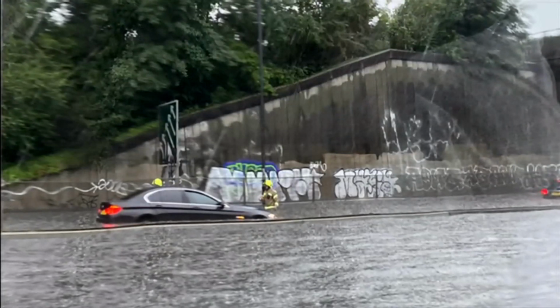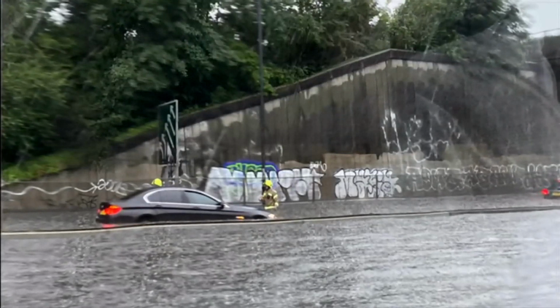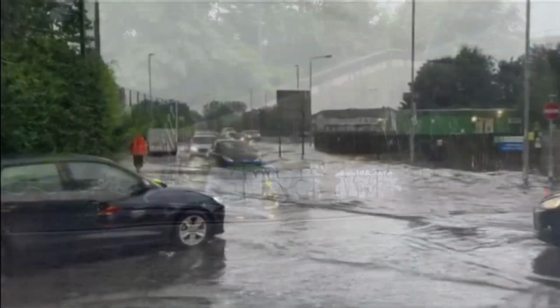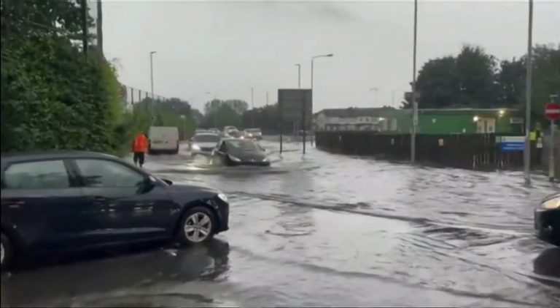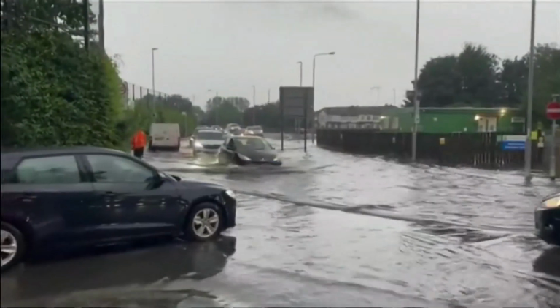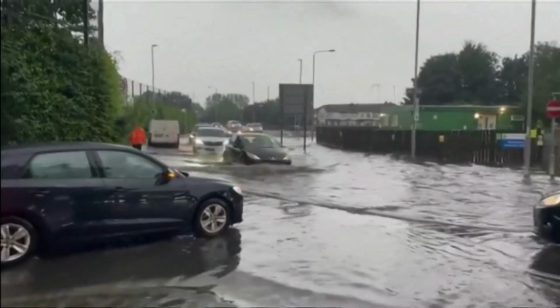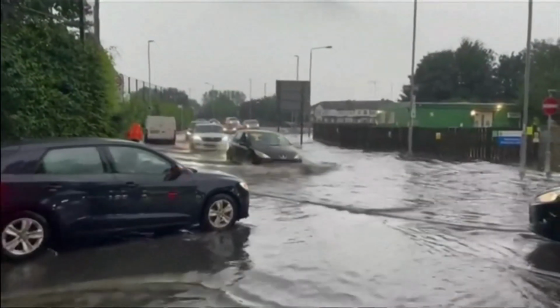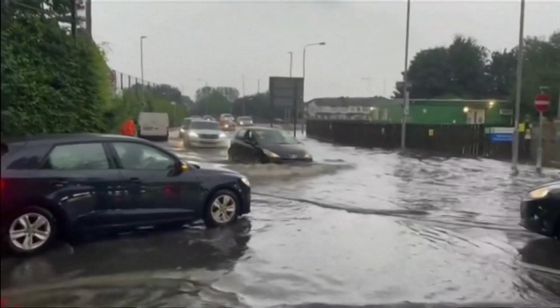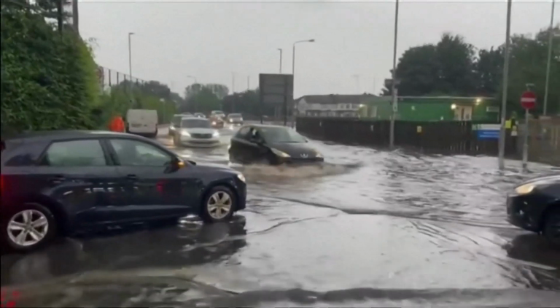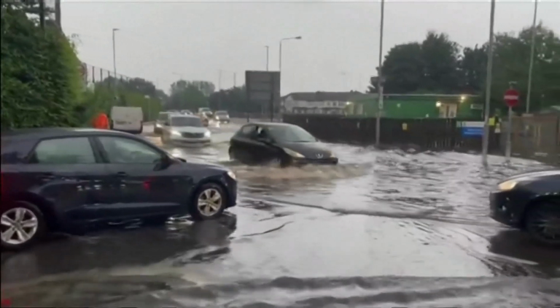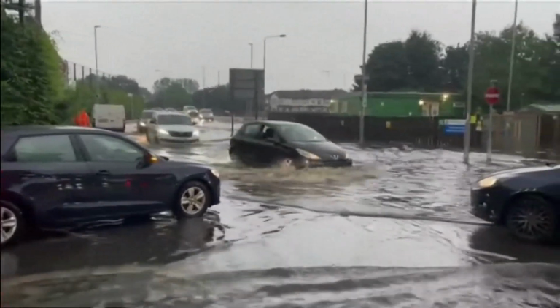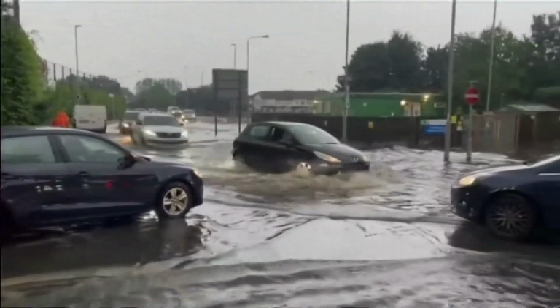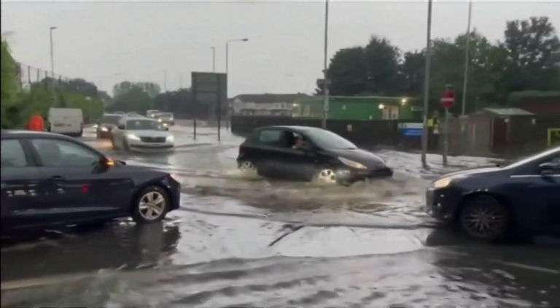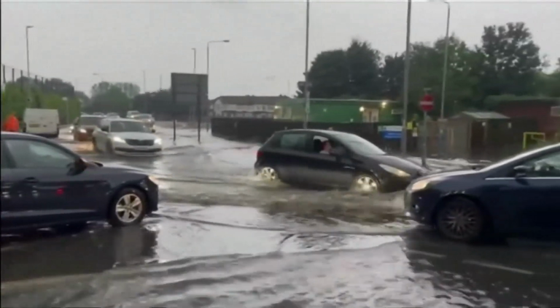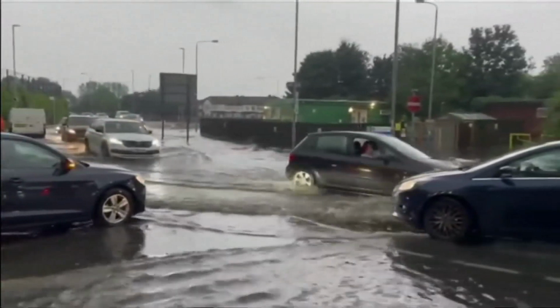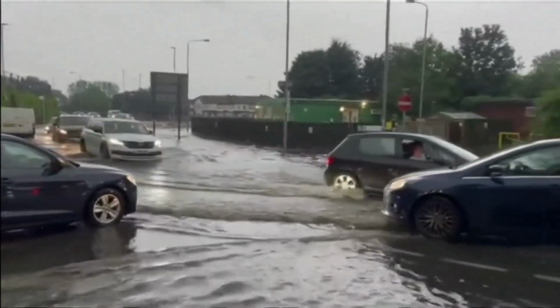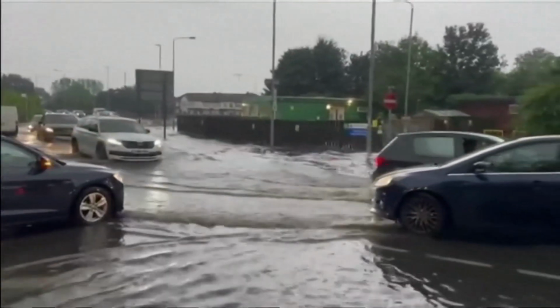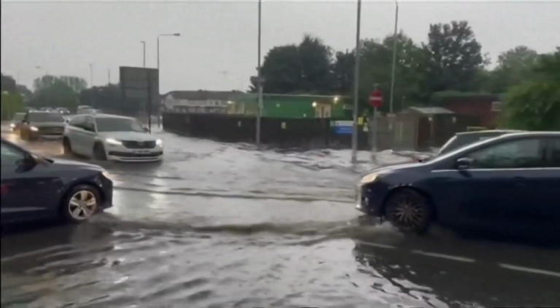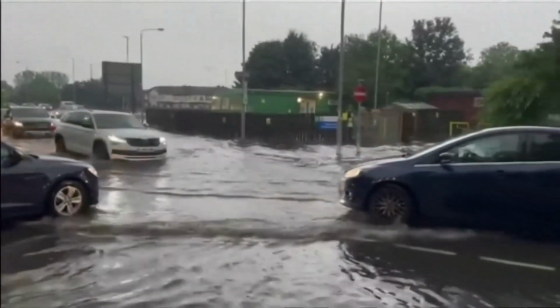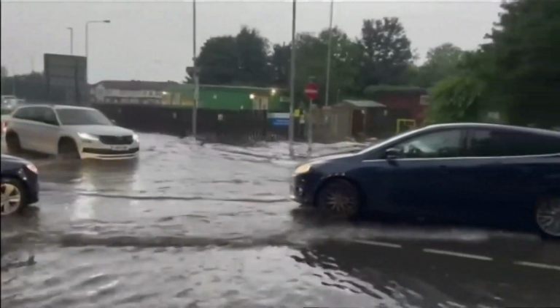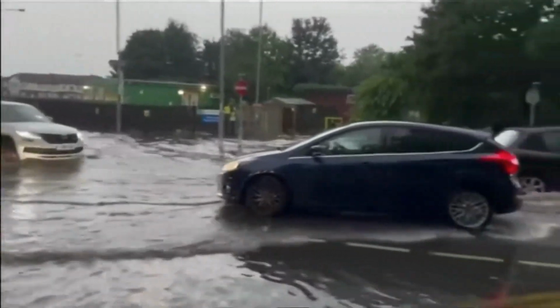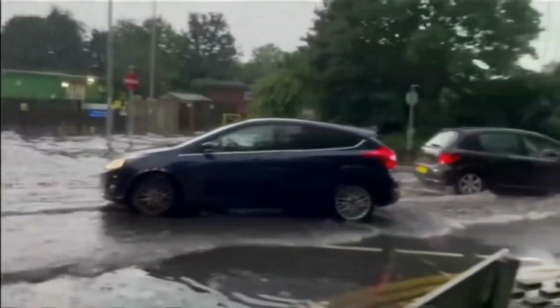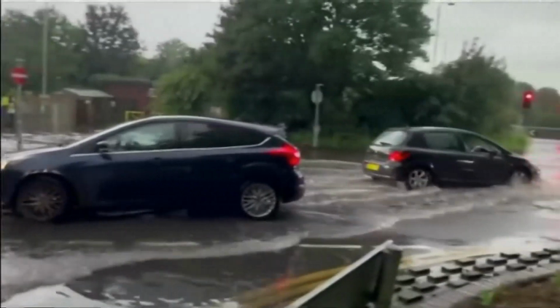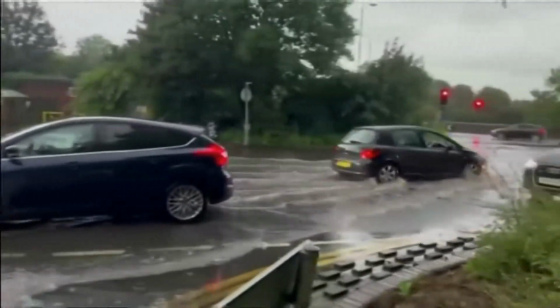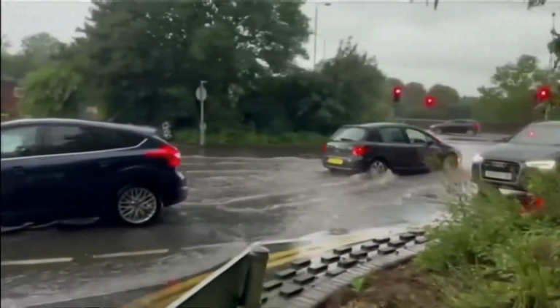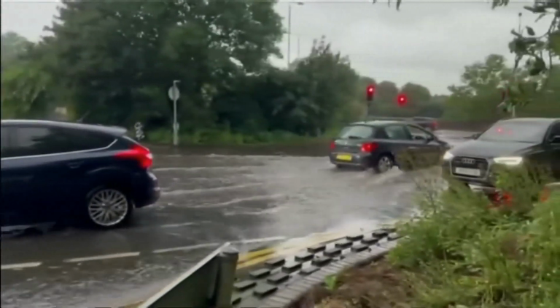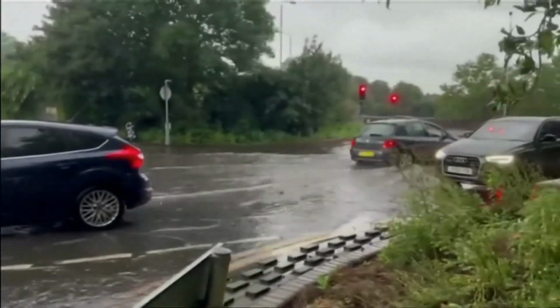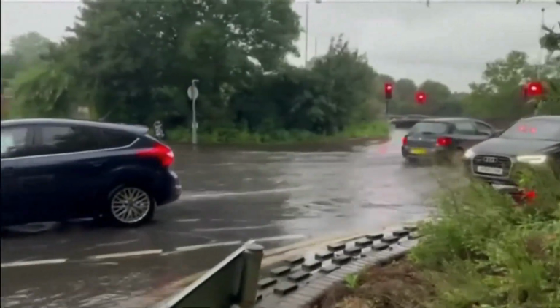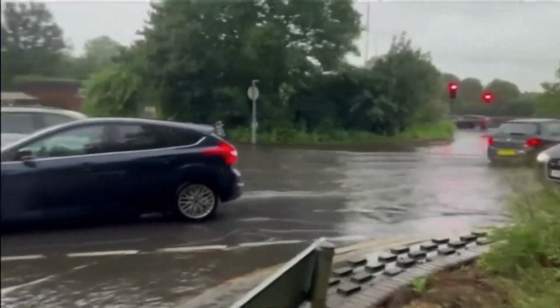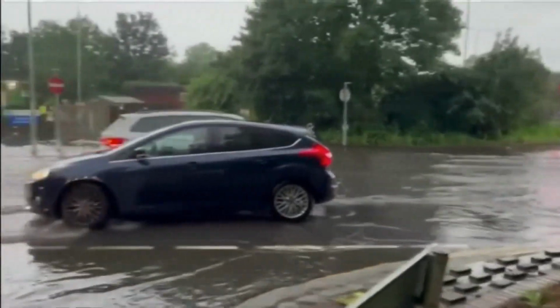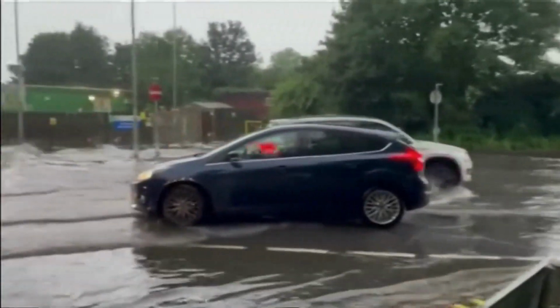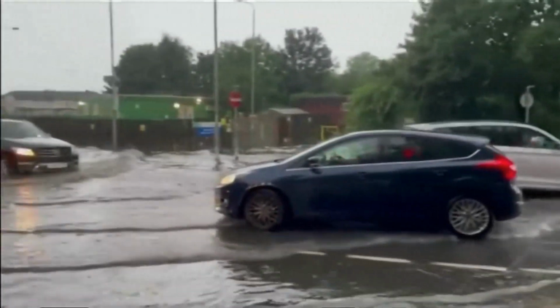And there's been a lot of local flash floods in residential areas. This is Walthamstow. There is a yellow weather warning in place for London and the home counties, which means a risk of flooding and storms.